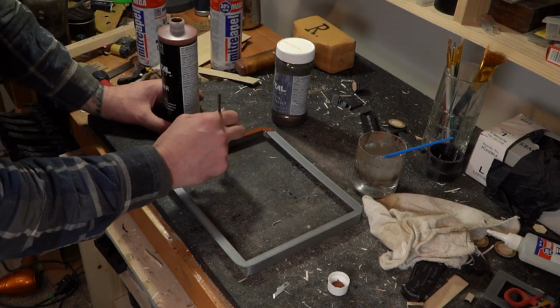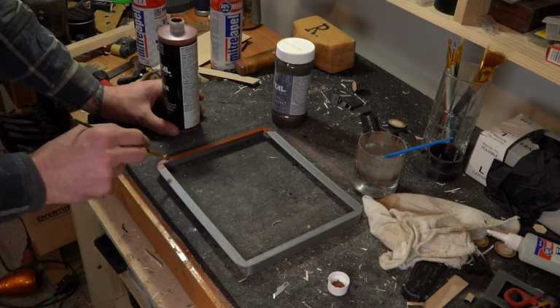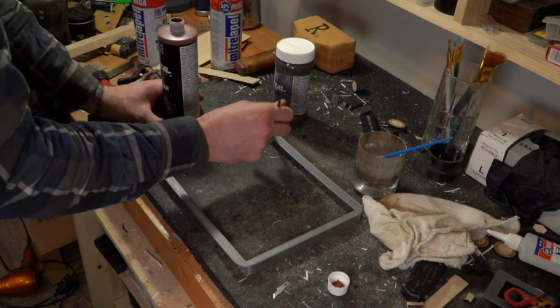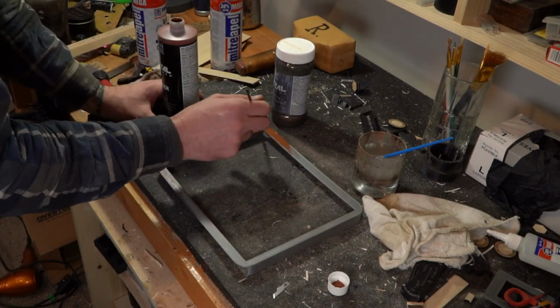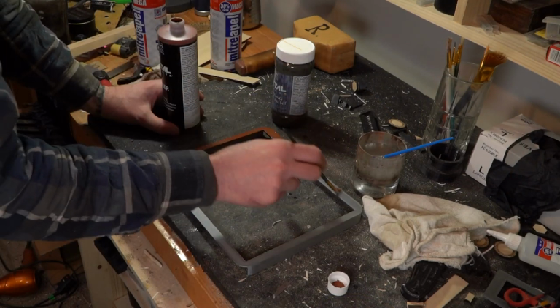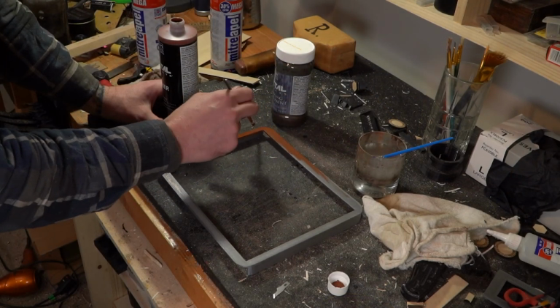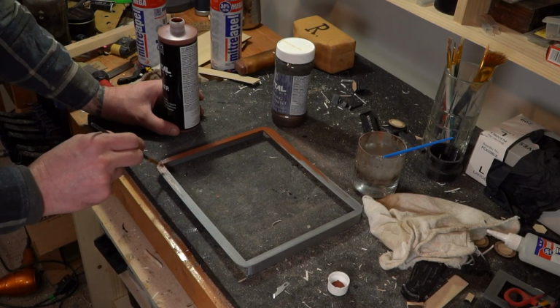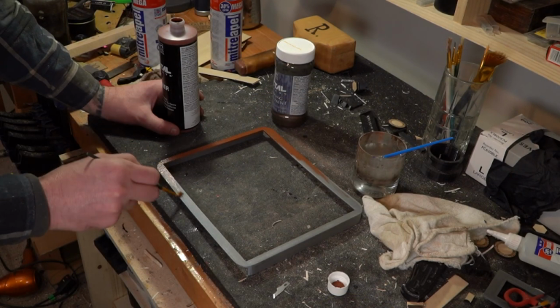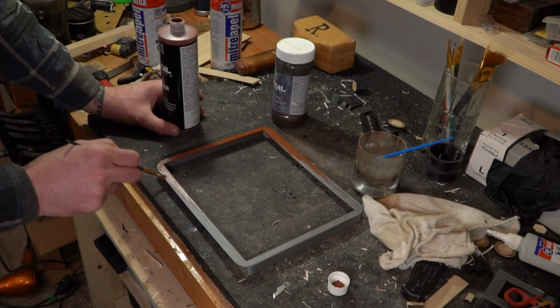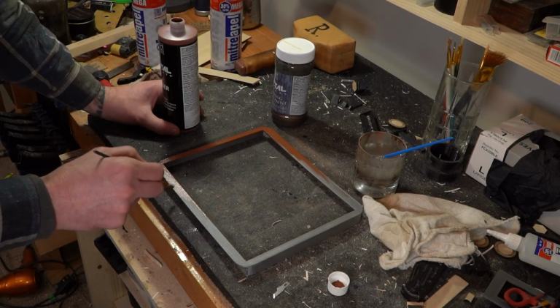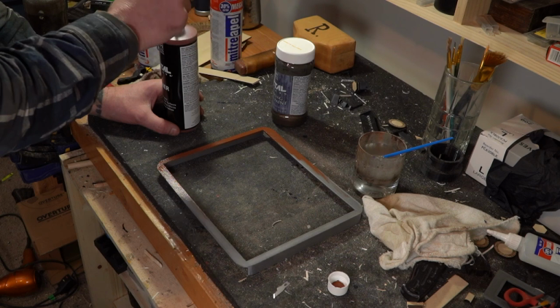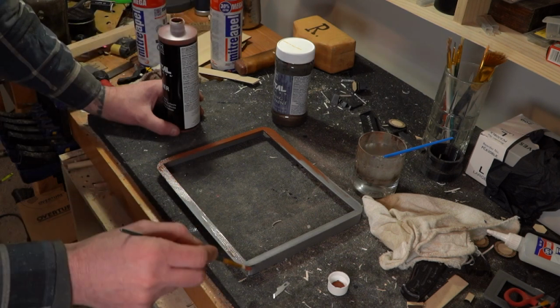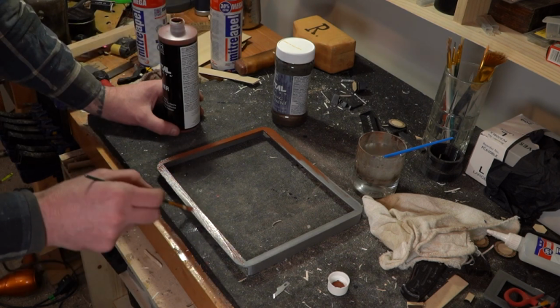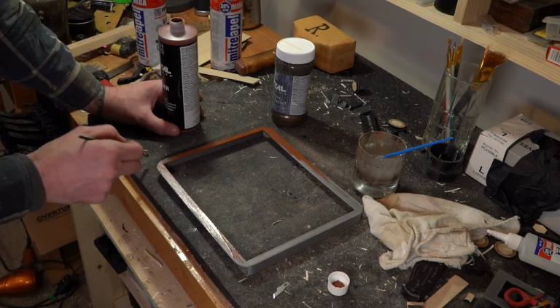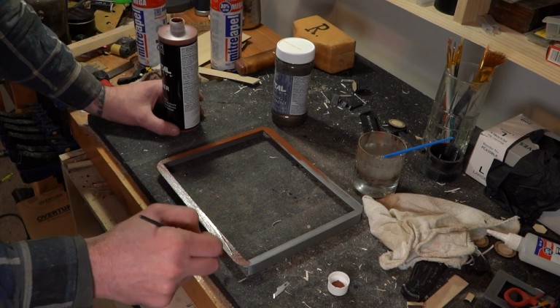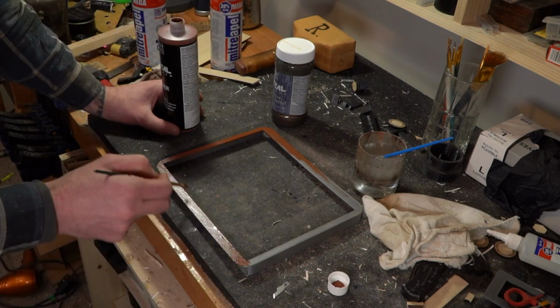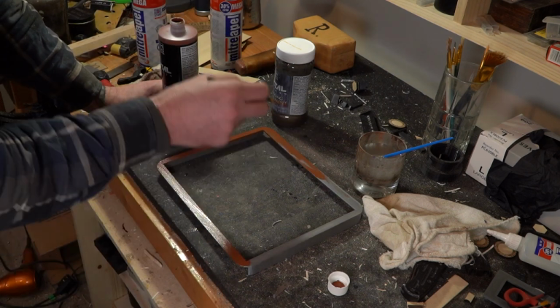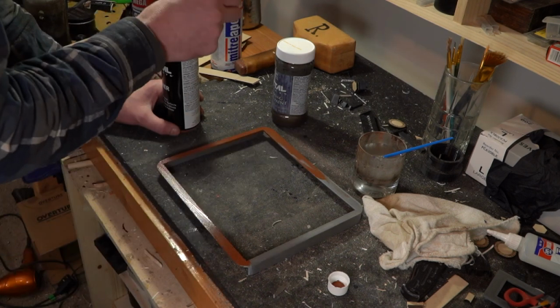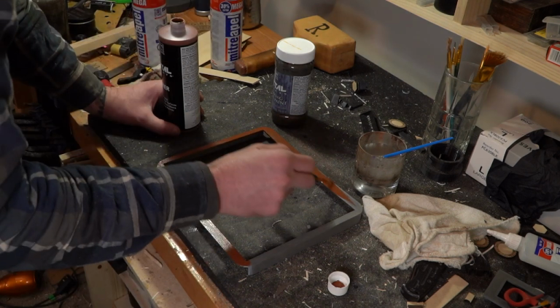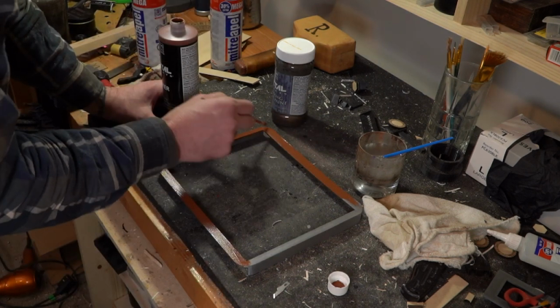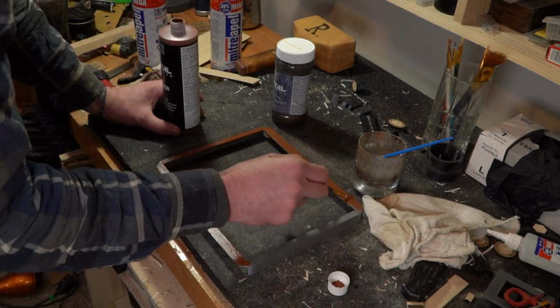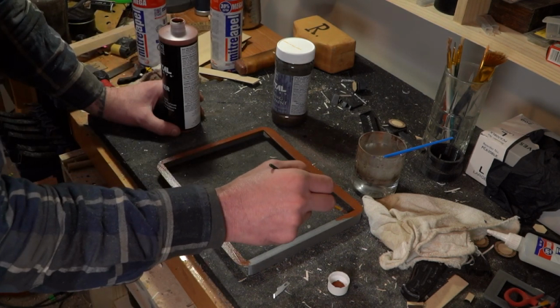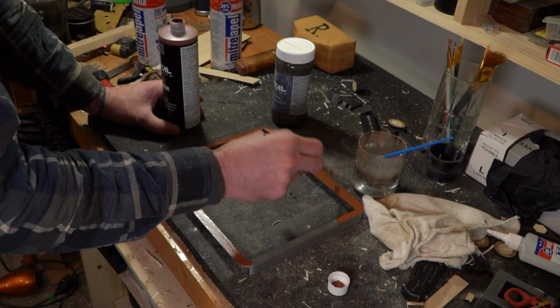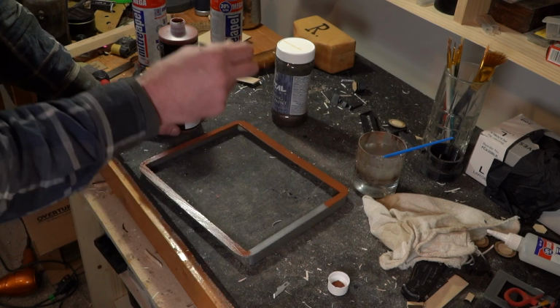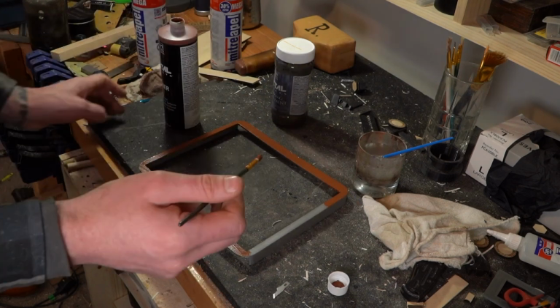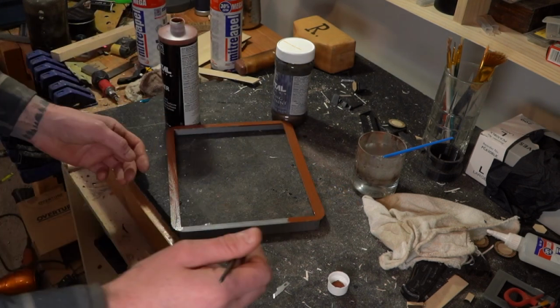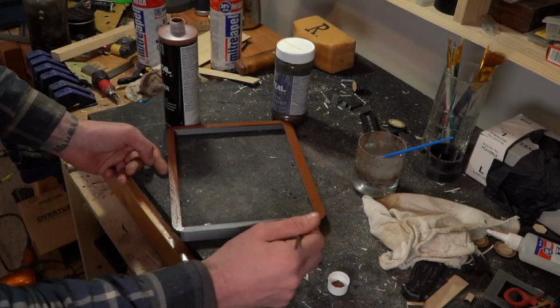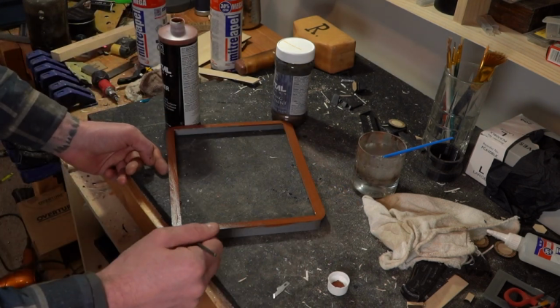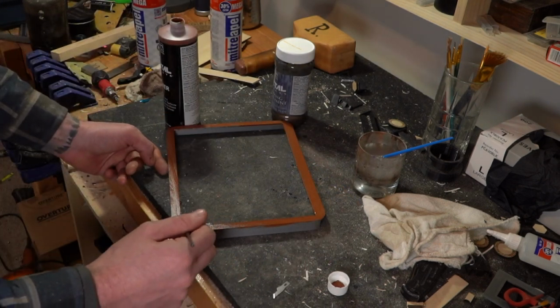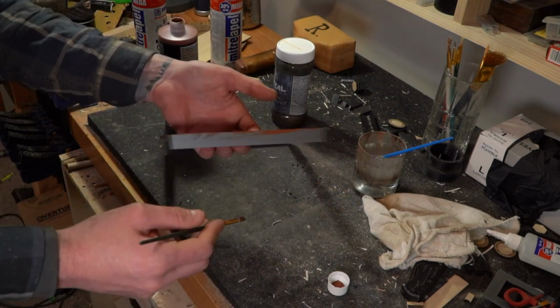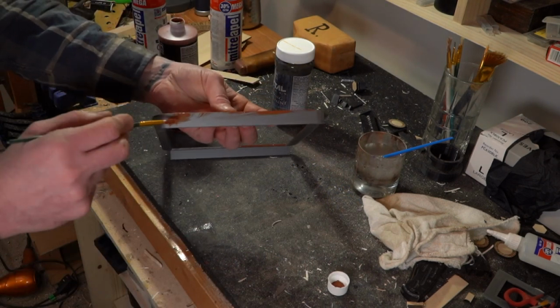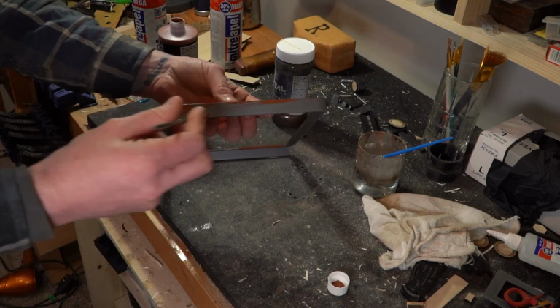We have version five of these top pieces. I had to print them five times to find one that fit just right, just moving those sides like a half a mil at a time. And this one fit just right.